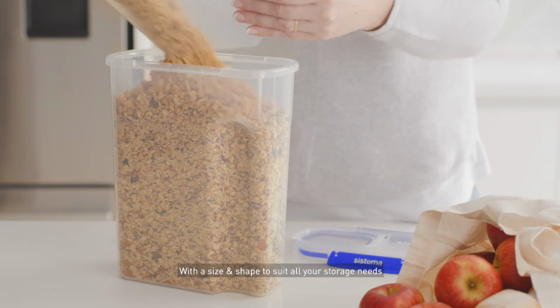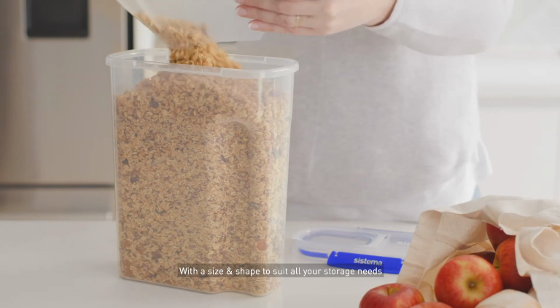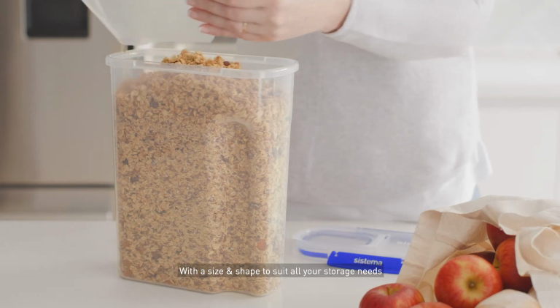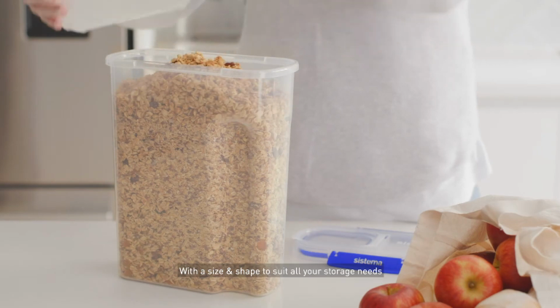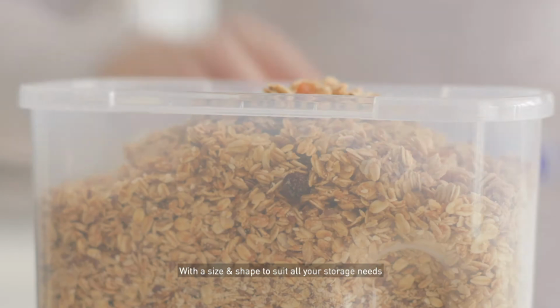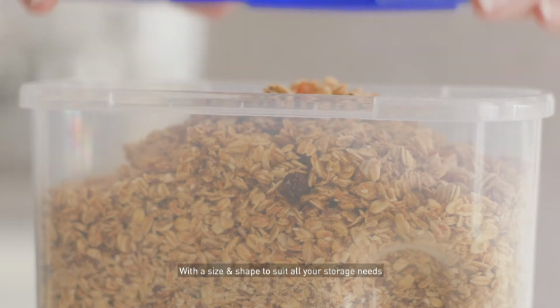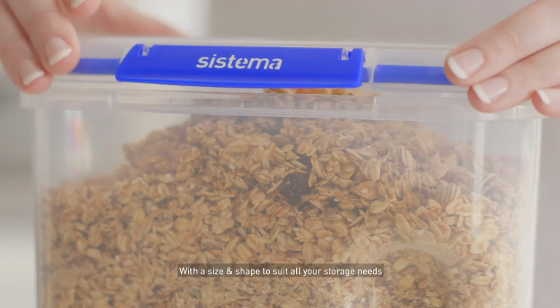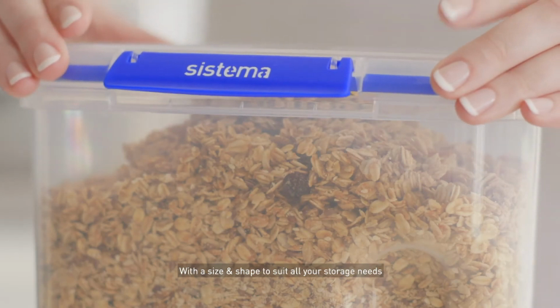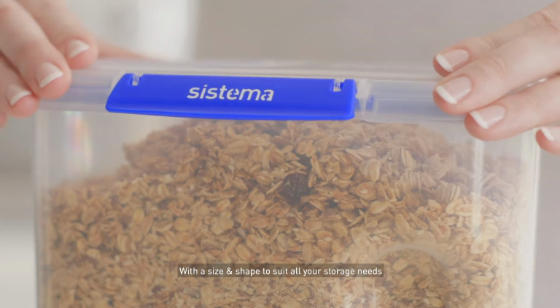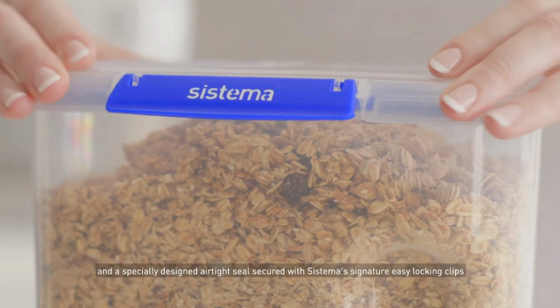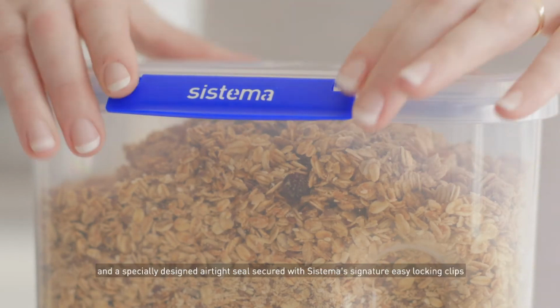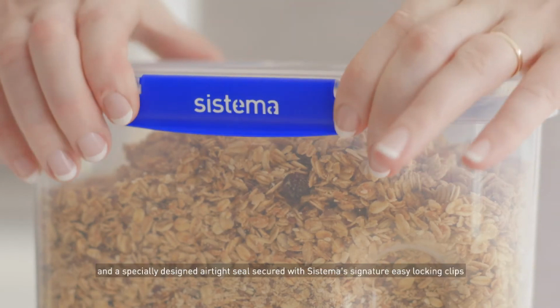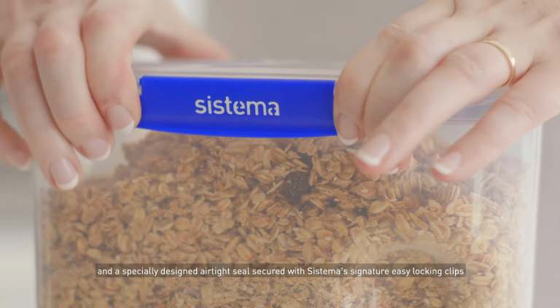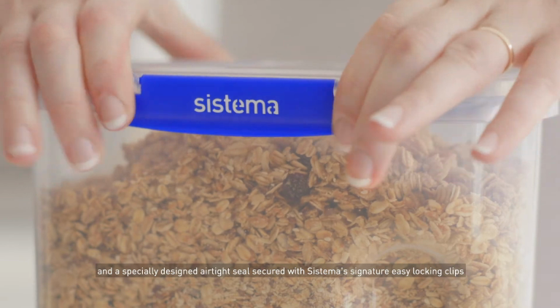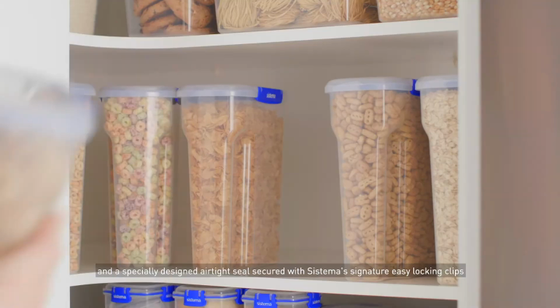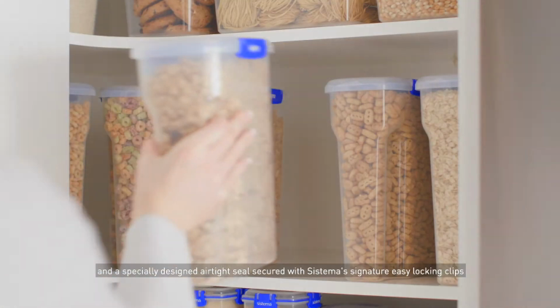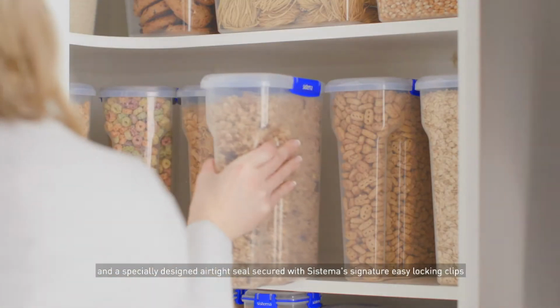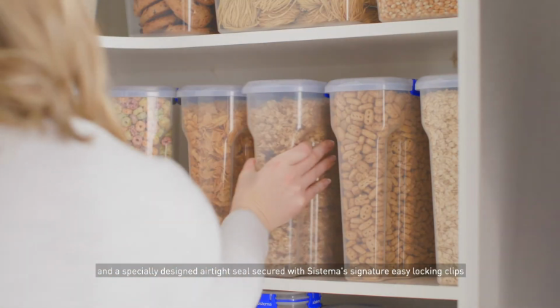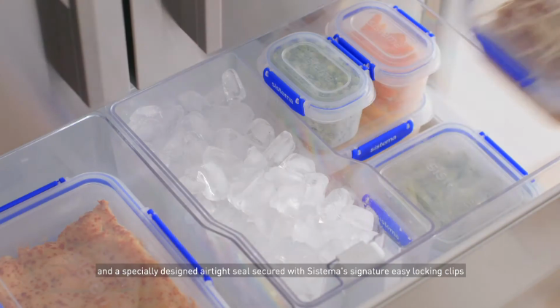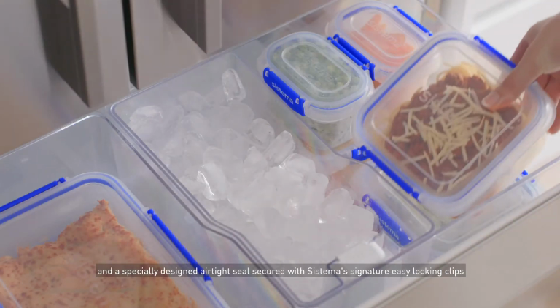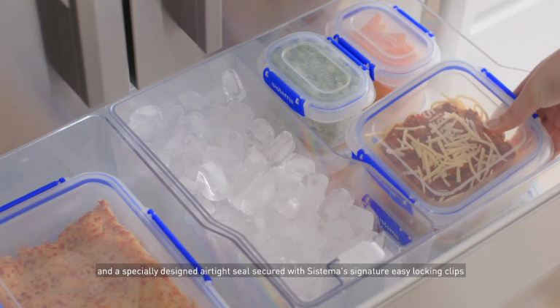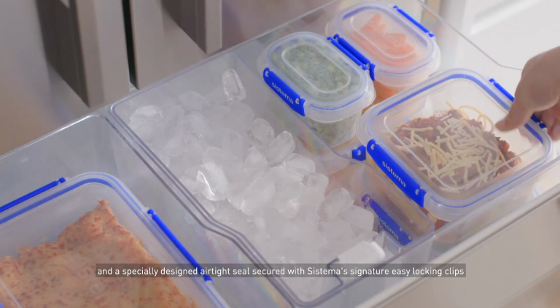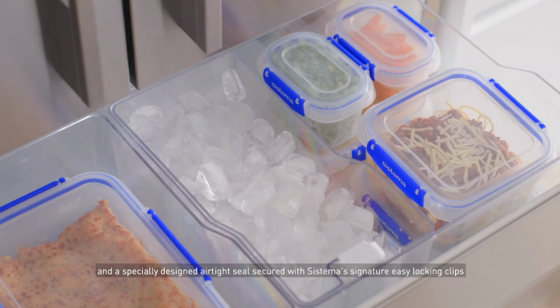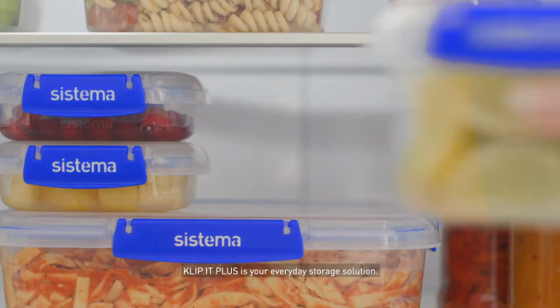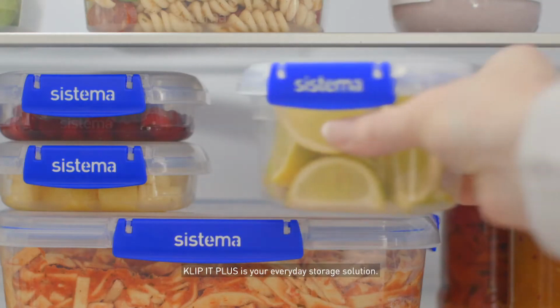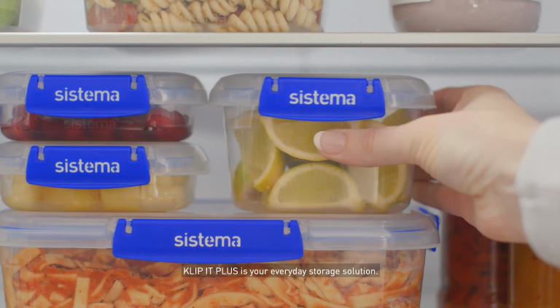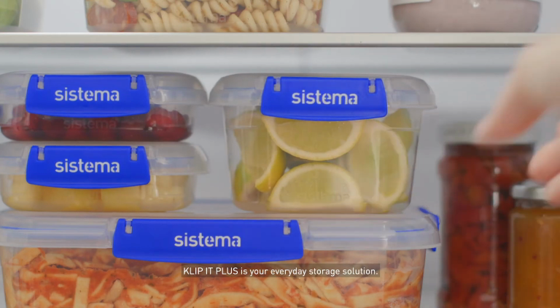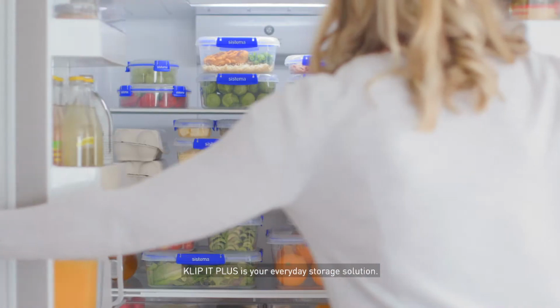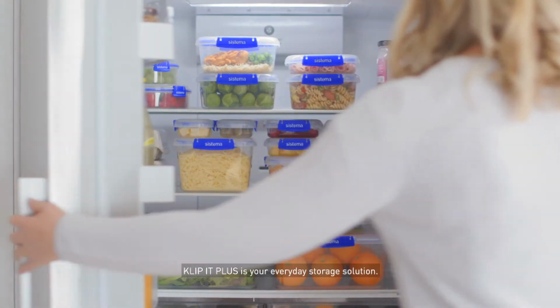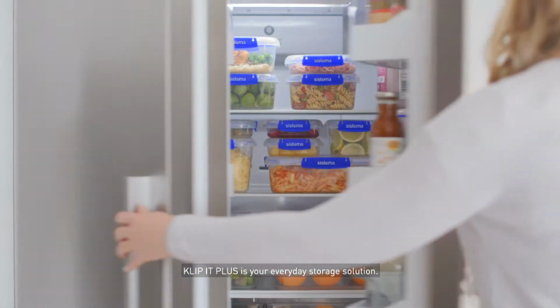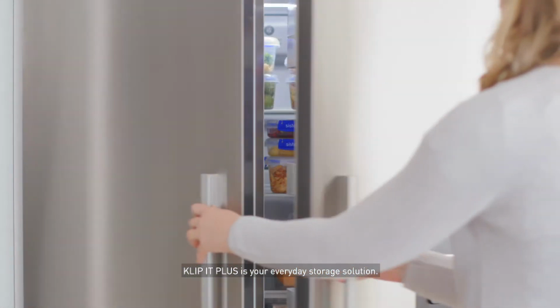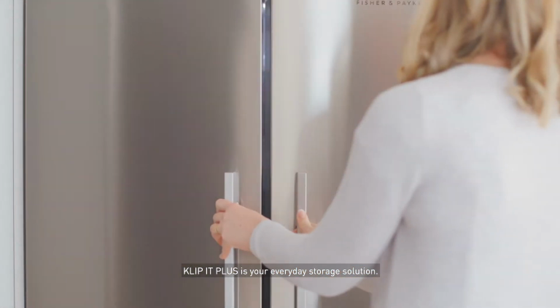With a size and shape to suit all your storage needs, and specially designed airtight seals secured with Sistema's signature easy locking clips, Clip-It Plus is your everyday storage solution.